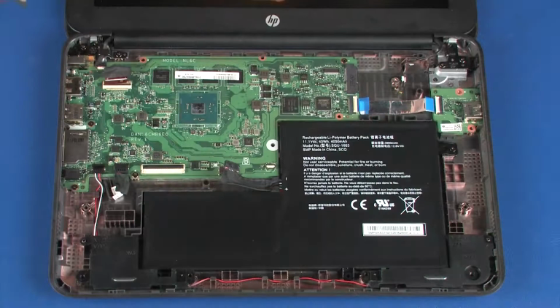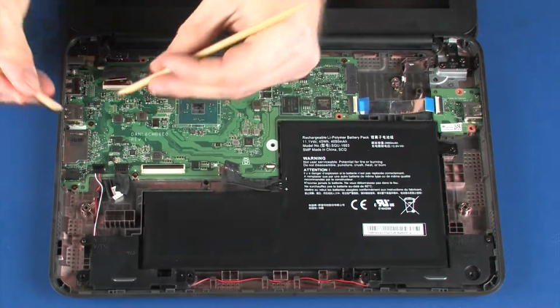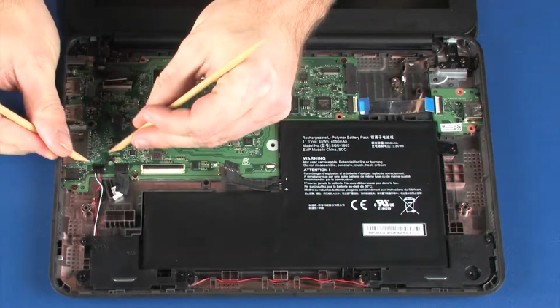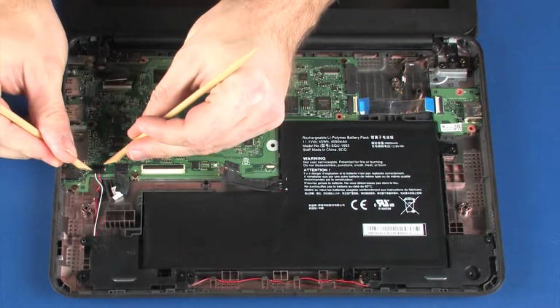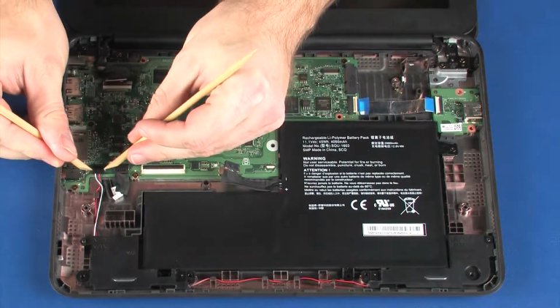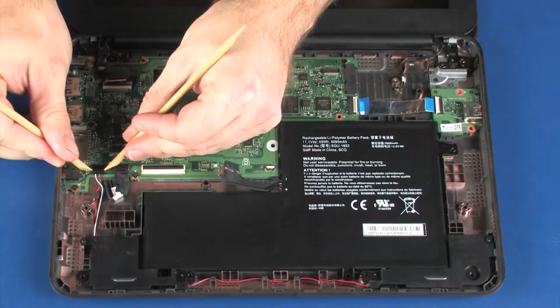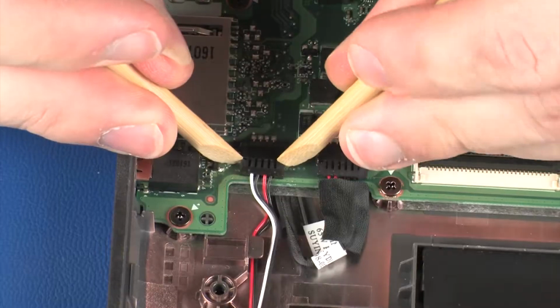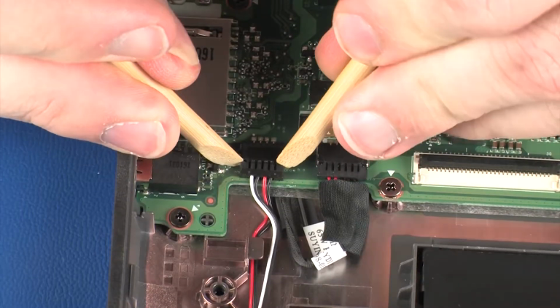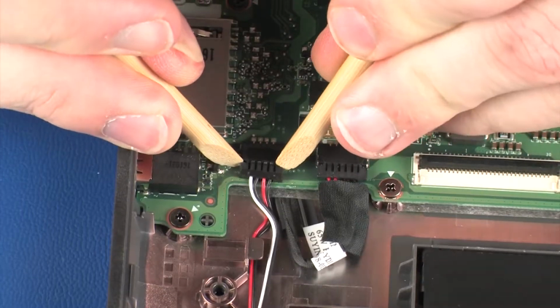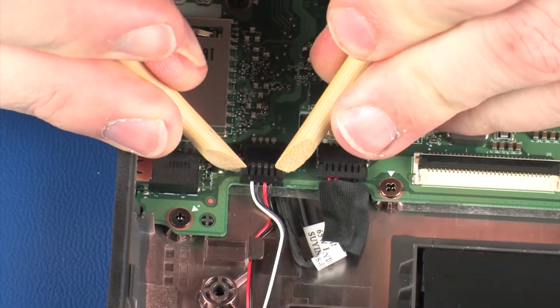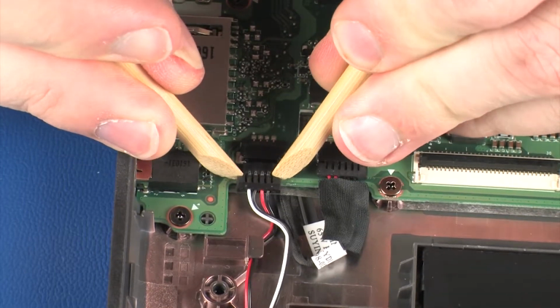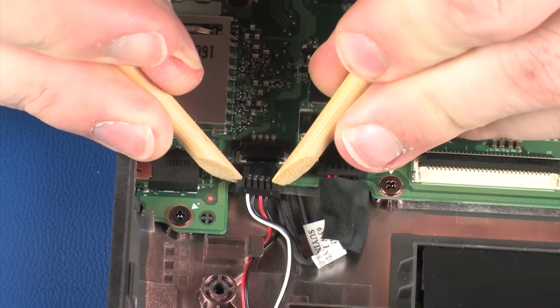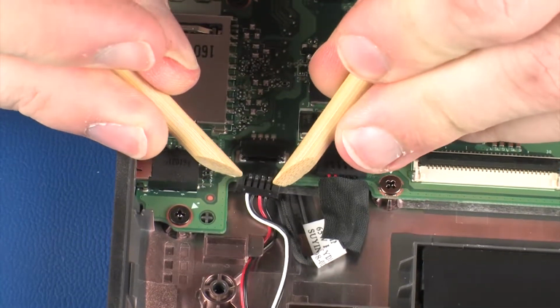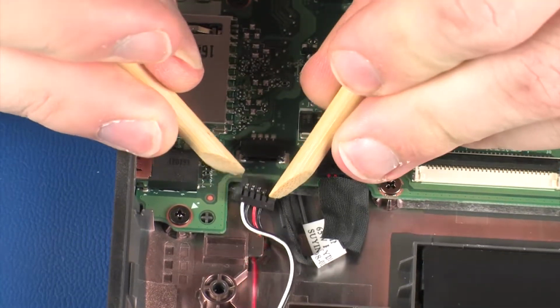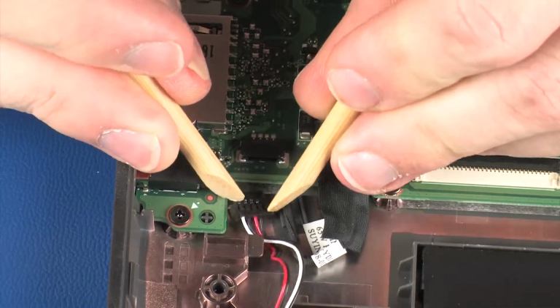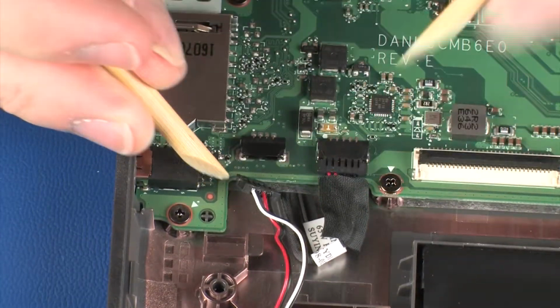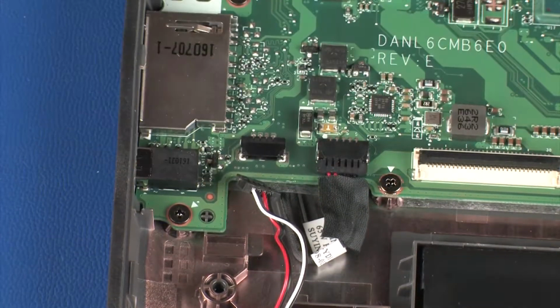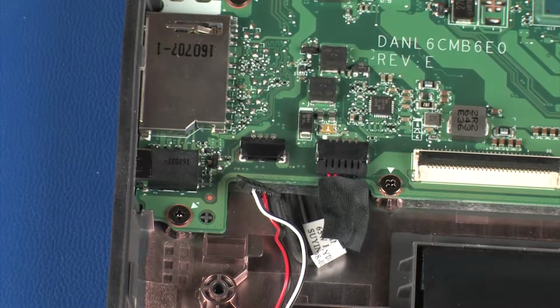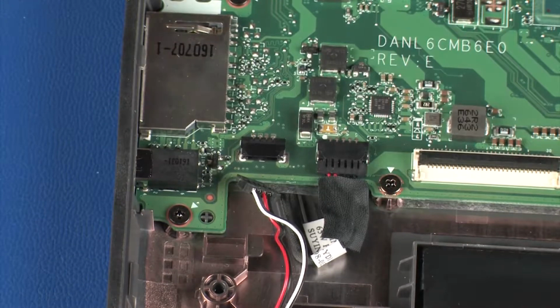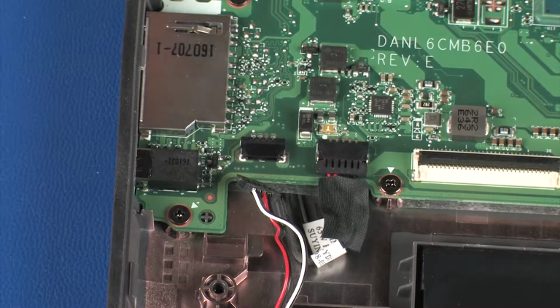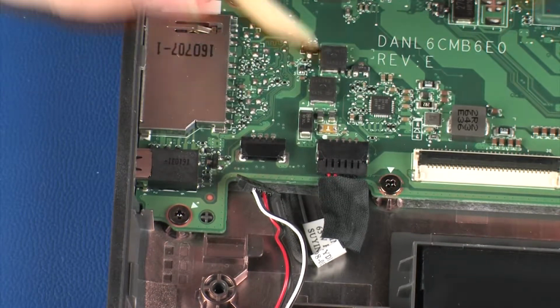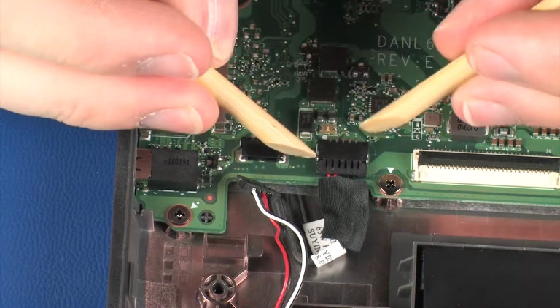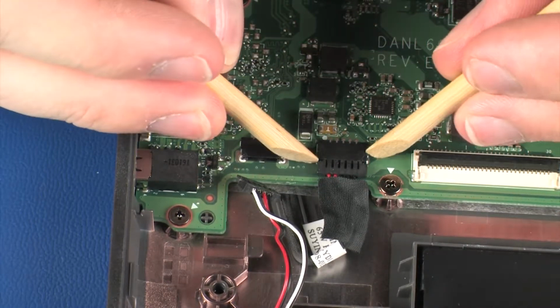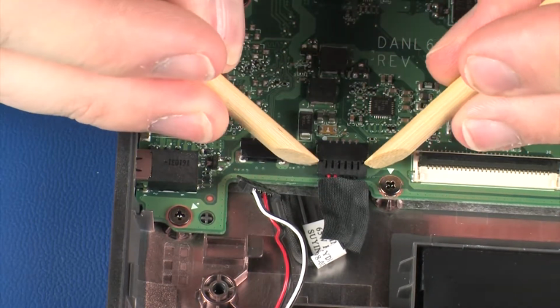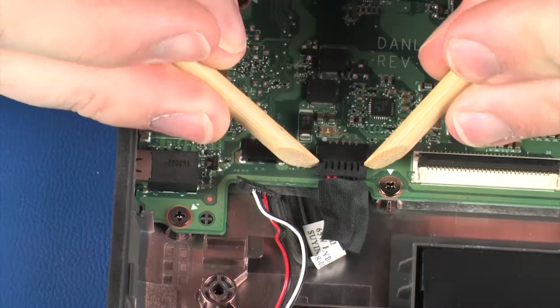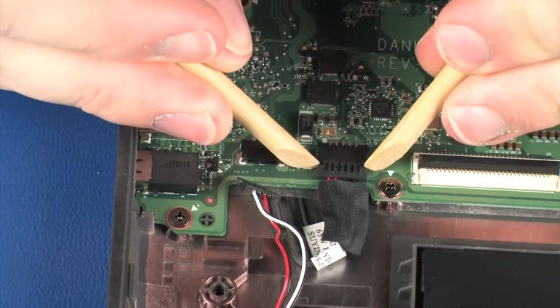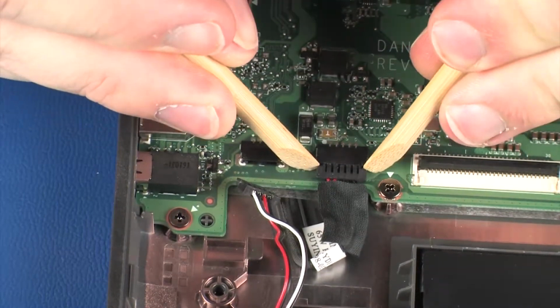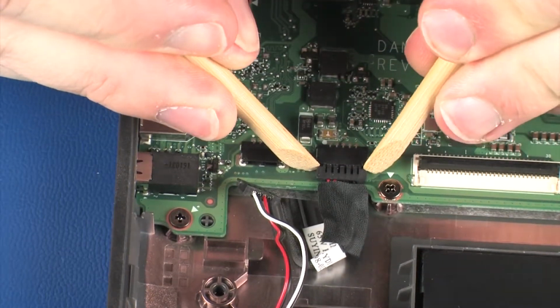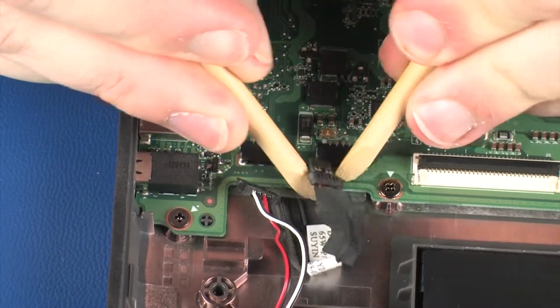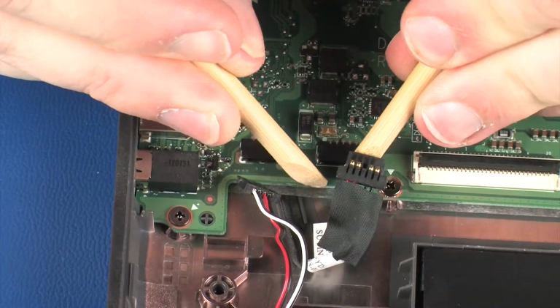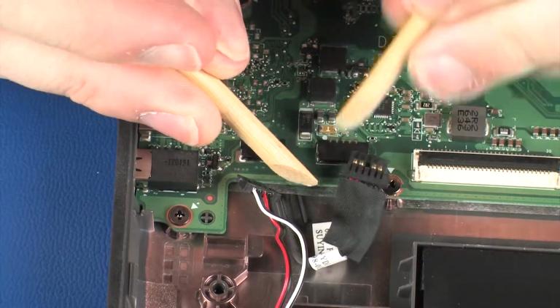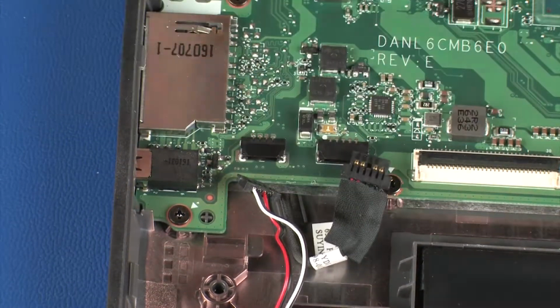Disconnect the speaker cable from its connector on the system board. Disconnect the power connector cable from its connector on the system board.